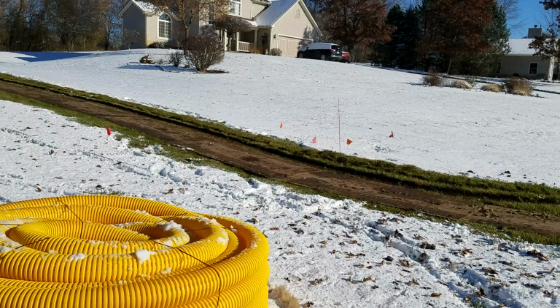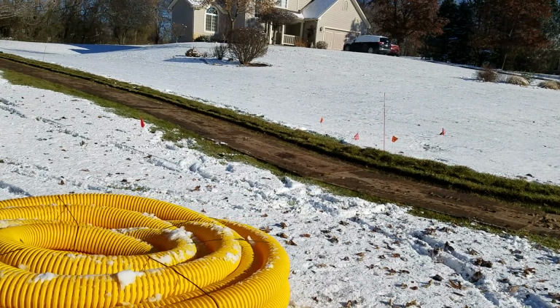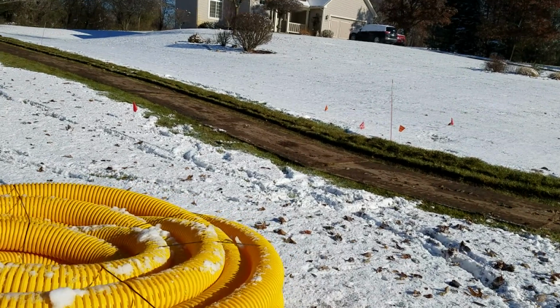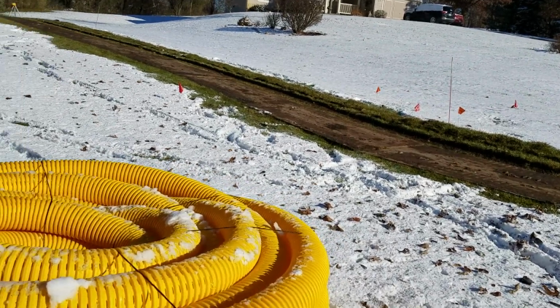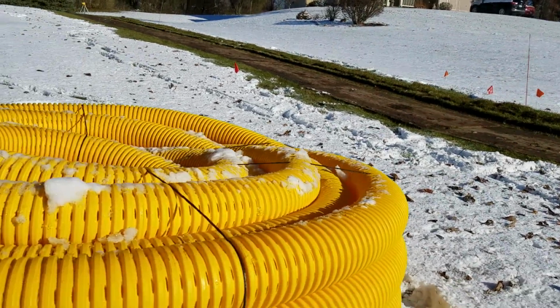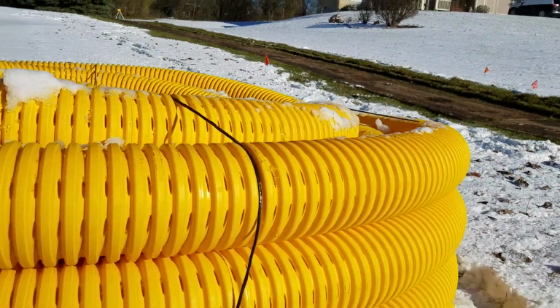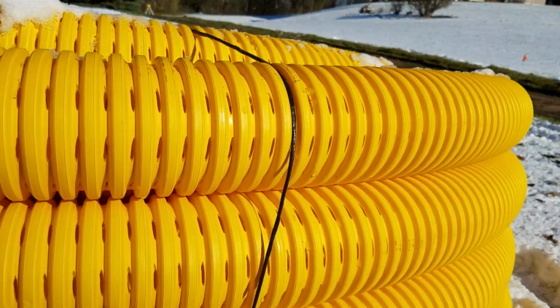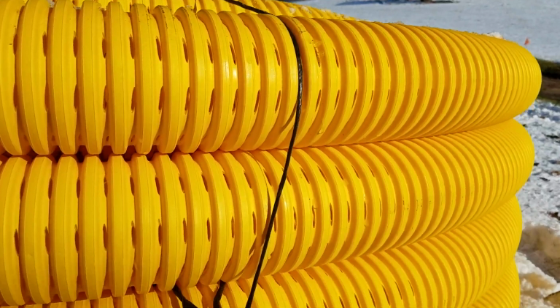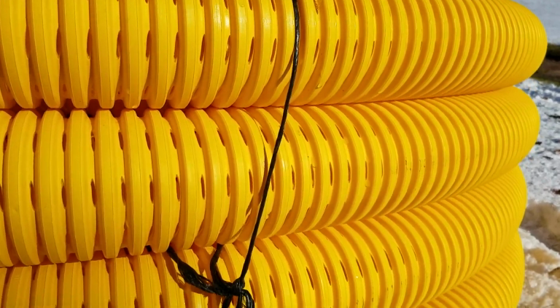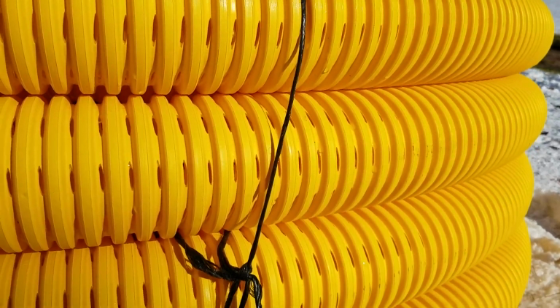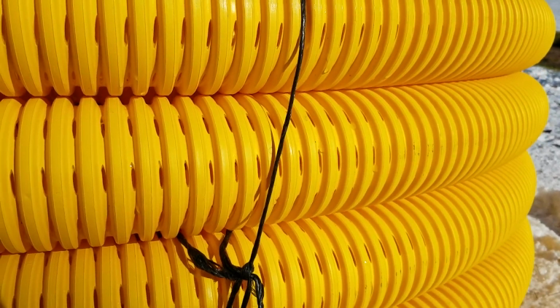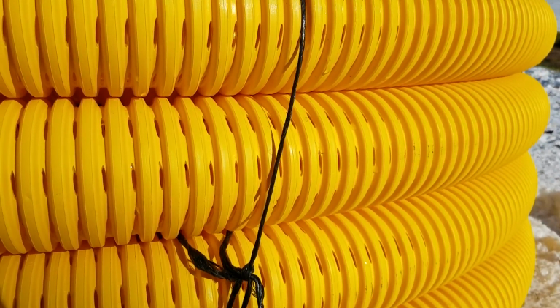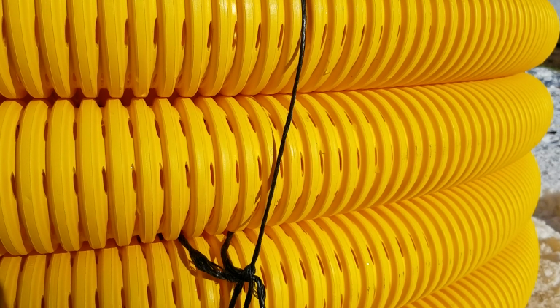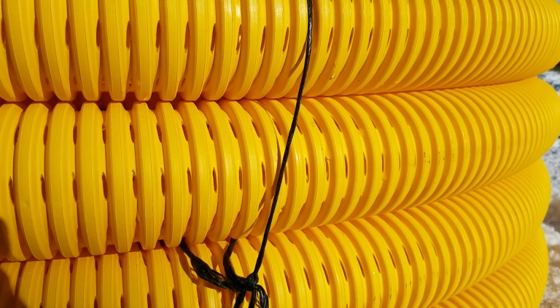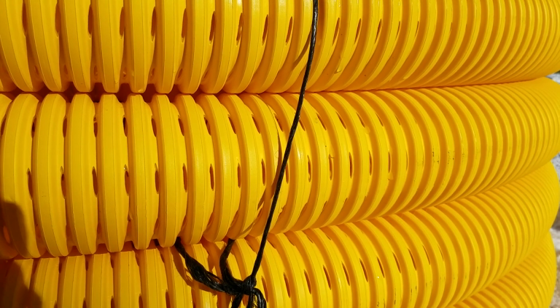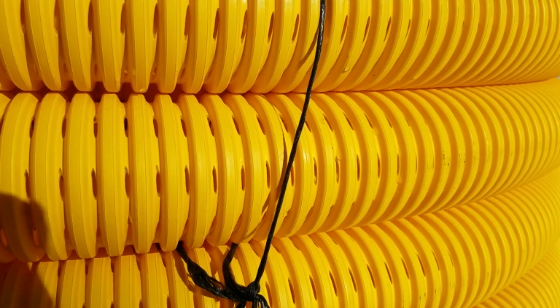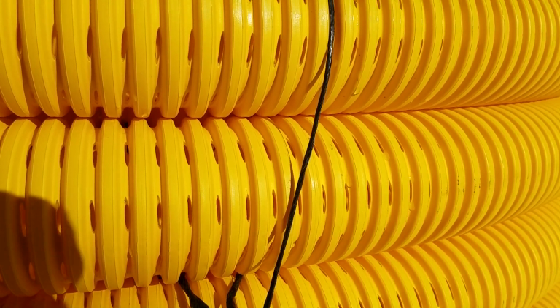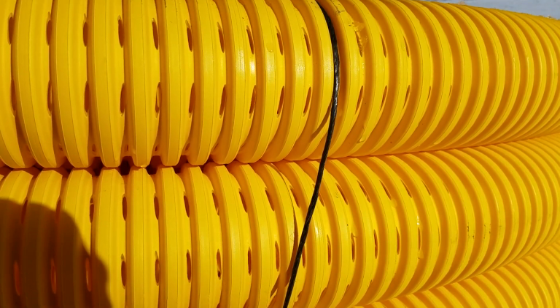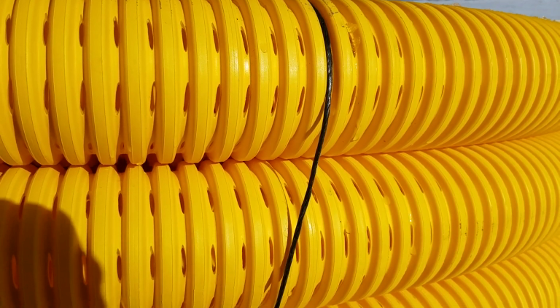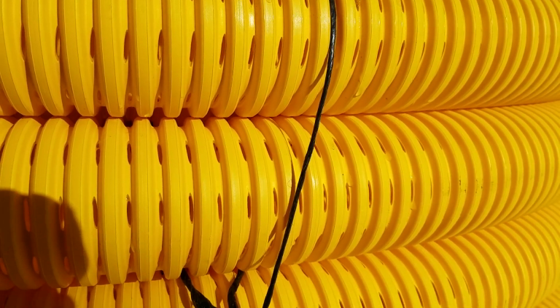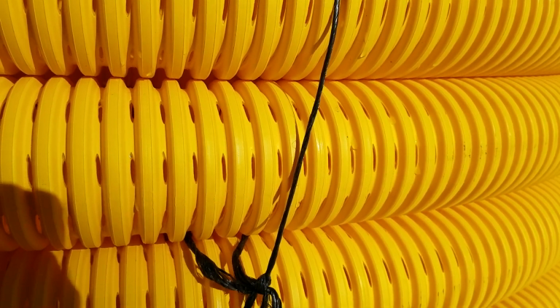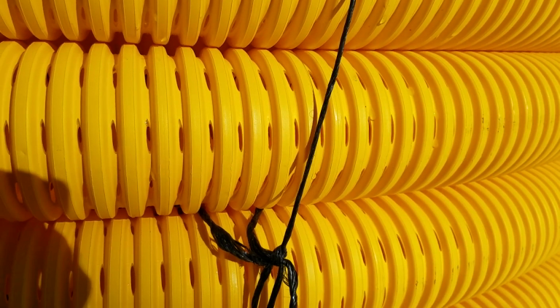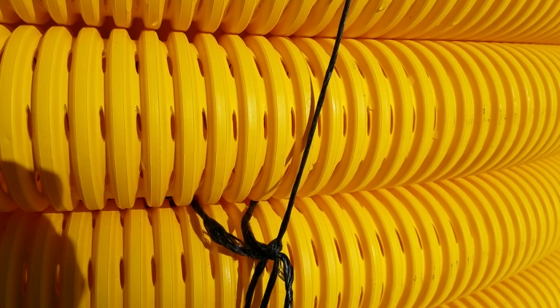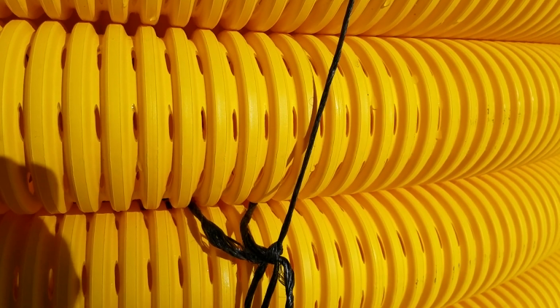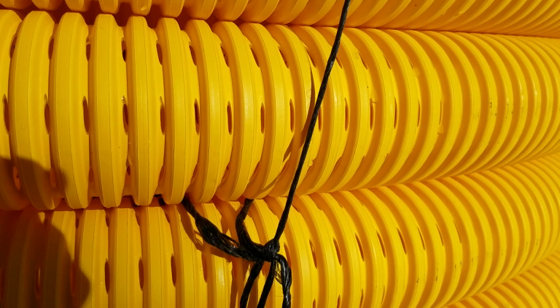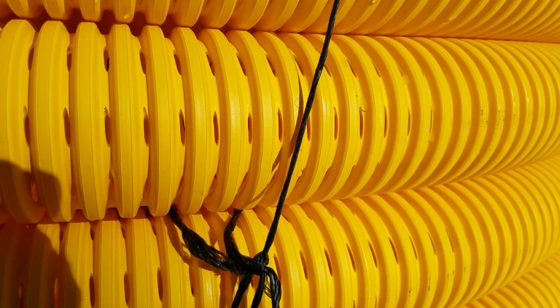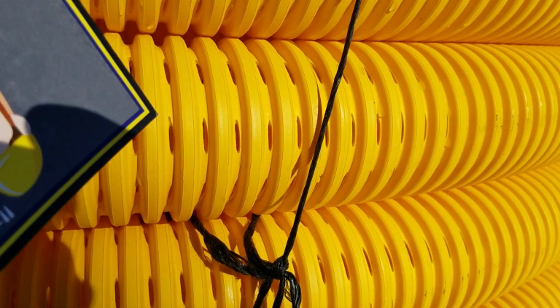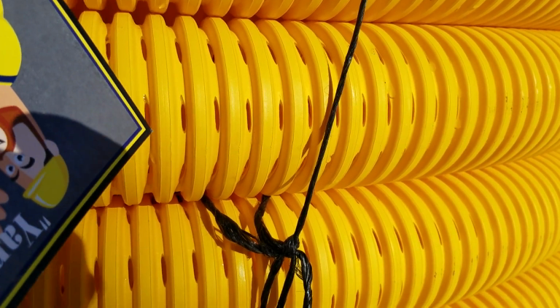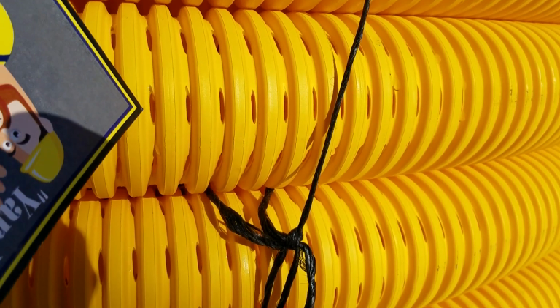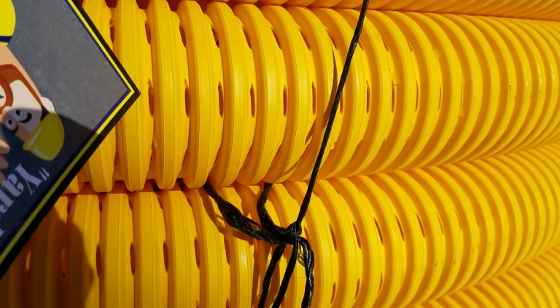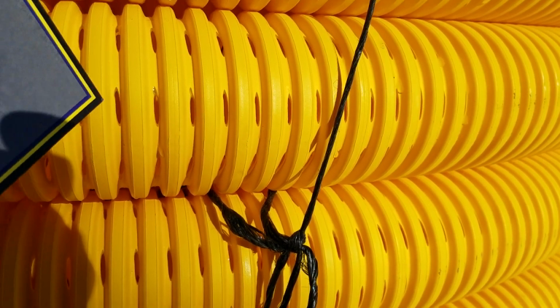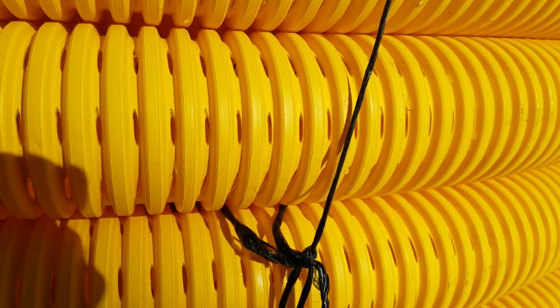We use a four or eight slot perforated pipe. You can see the slots in the valley there — you can see all the perforations, all these cuts. I can fit a quarter in them.